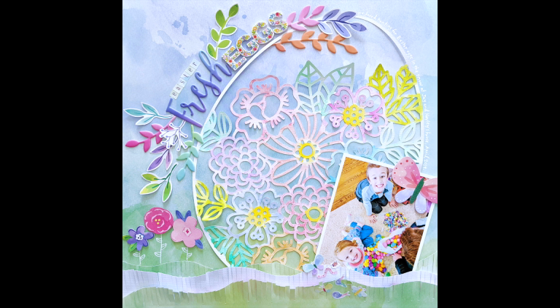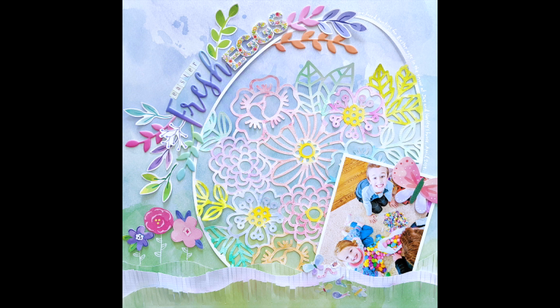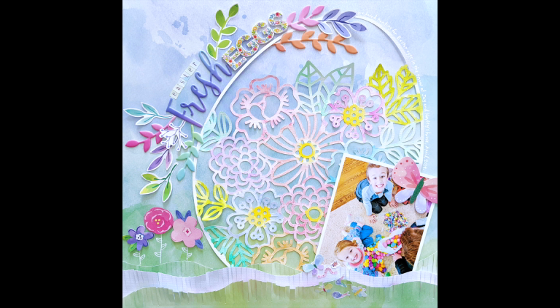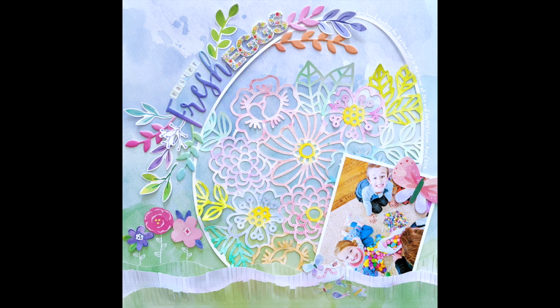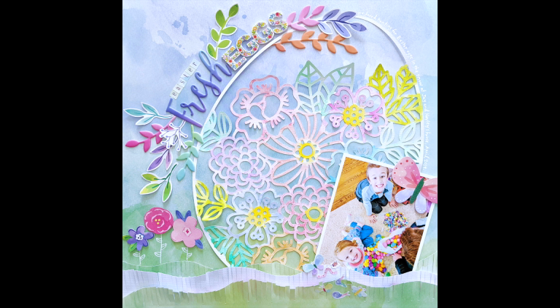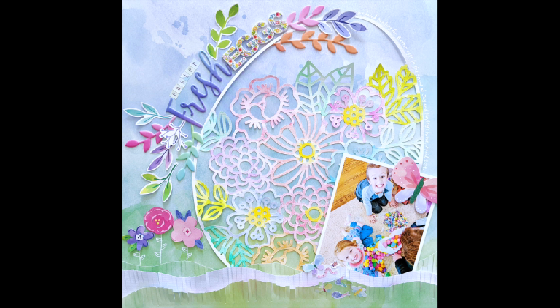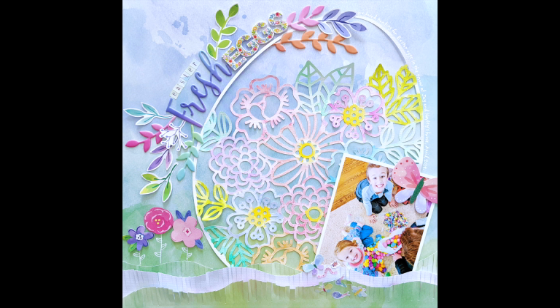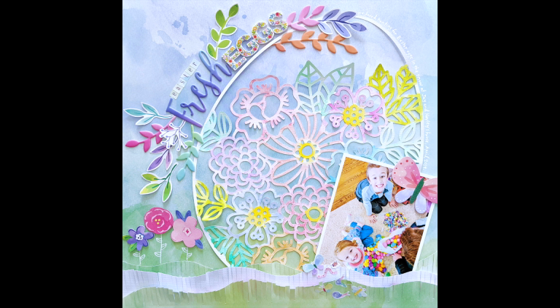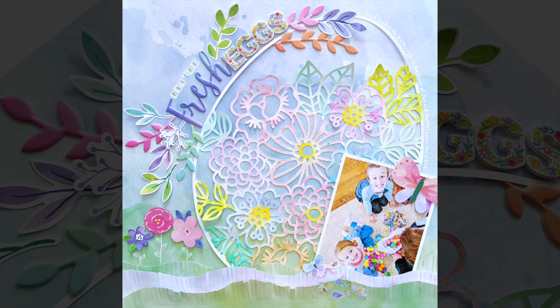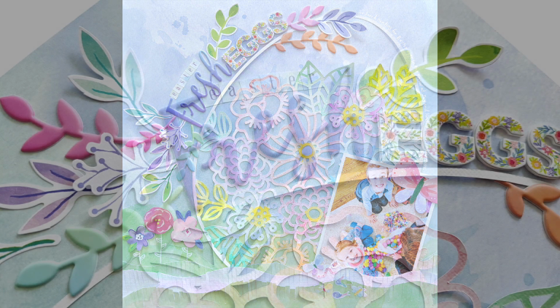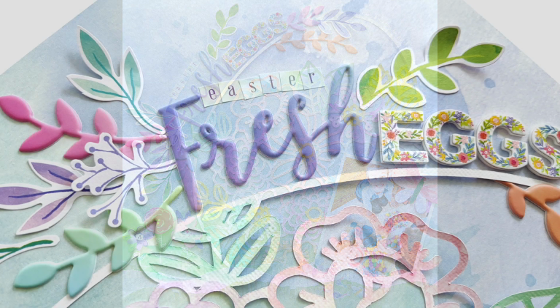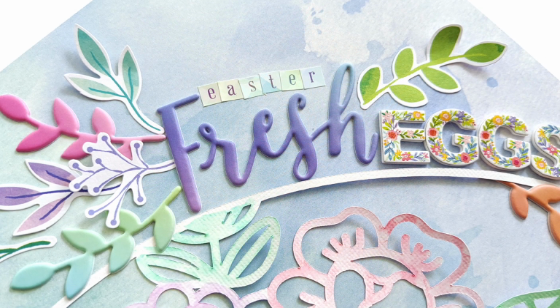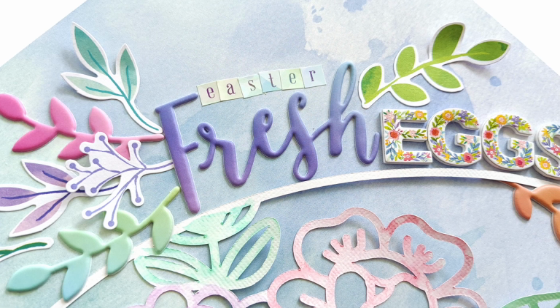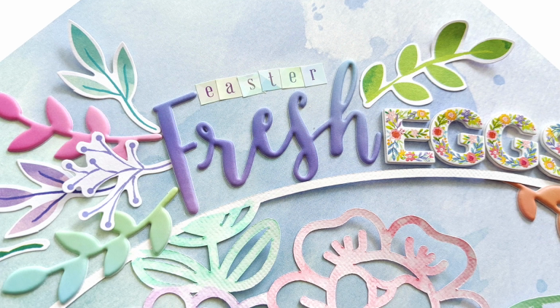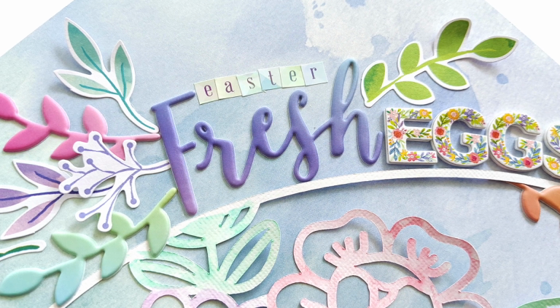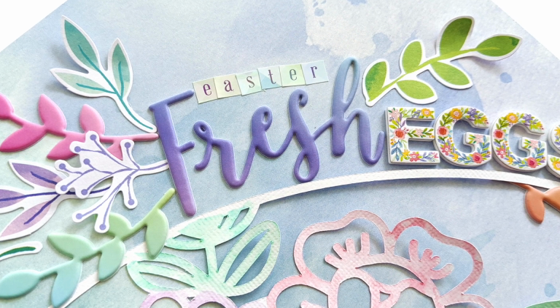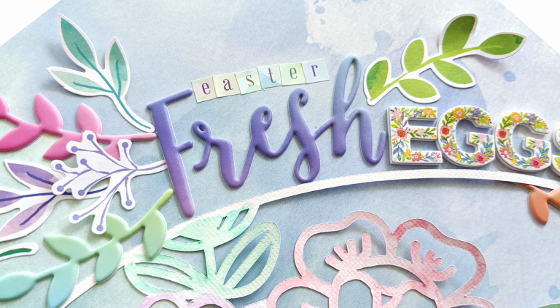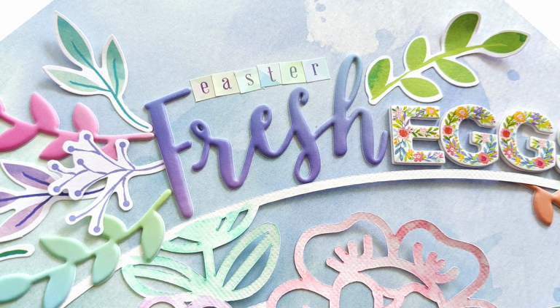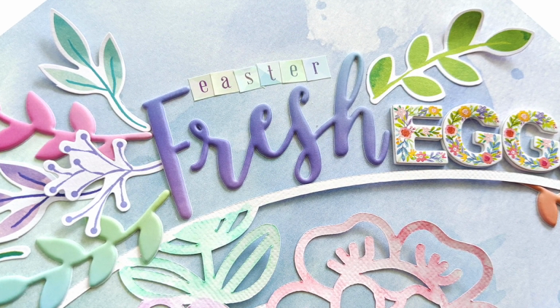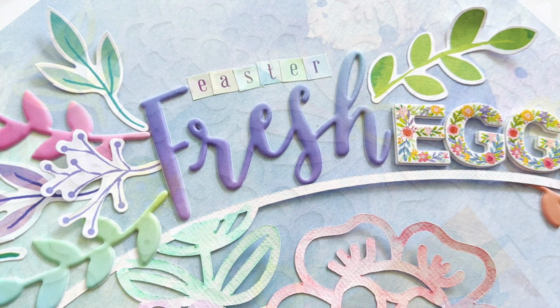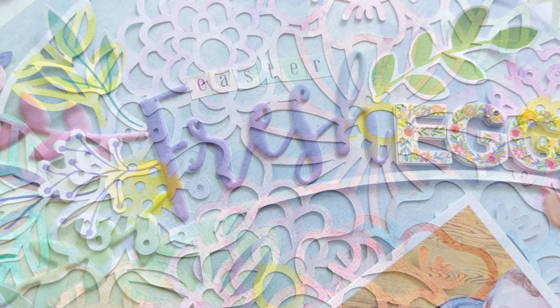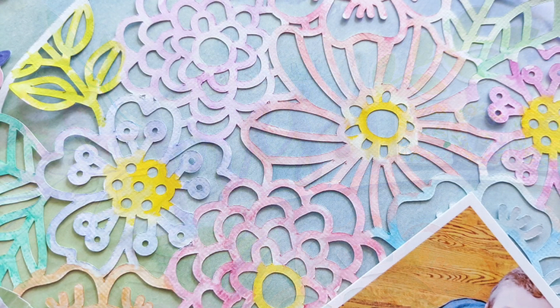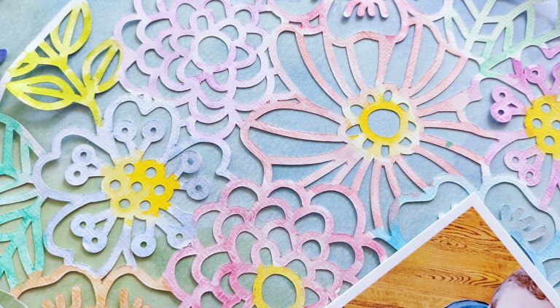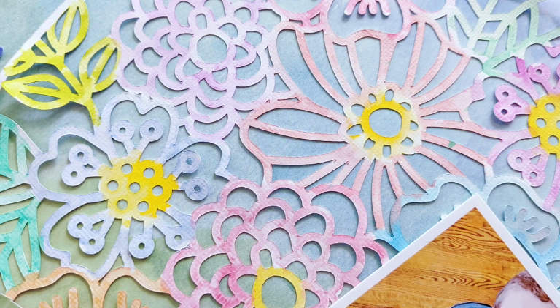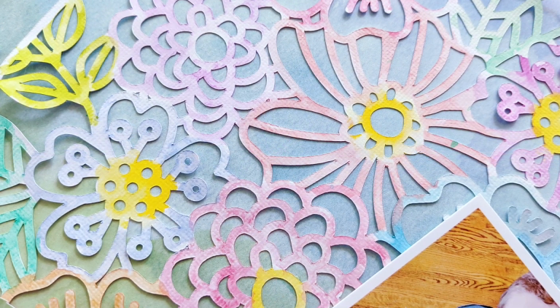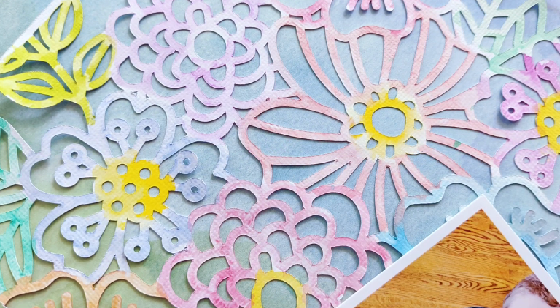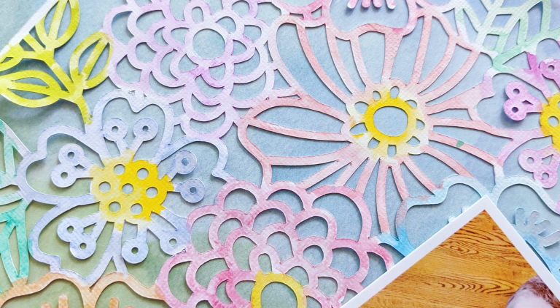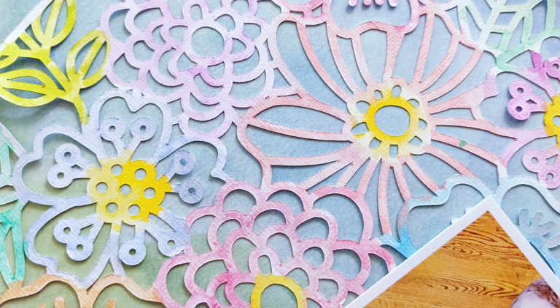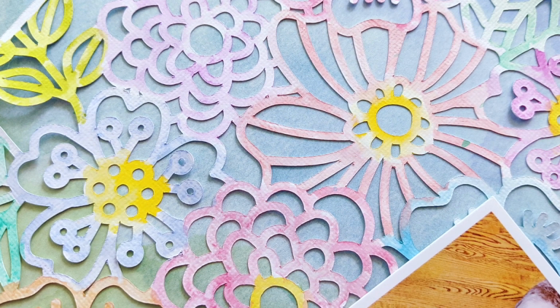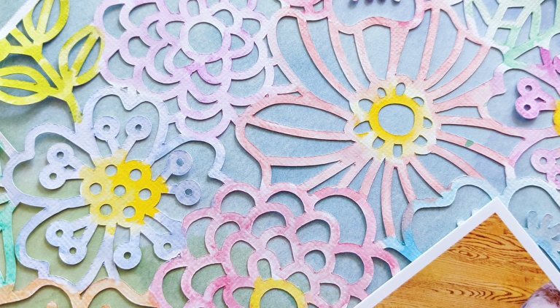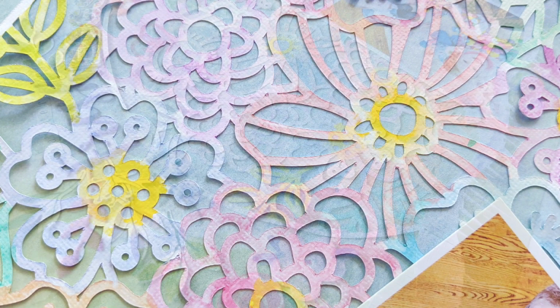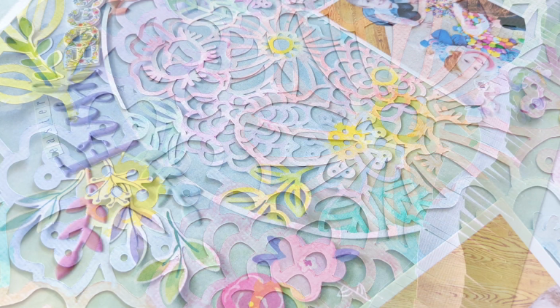Hey friends, it's Paige Evans and I'm back with a new process video to share with you today. This is an Easter themed layout using one of my cut files and my Bloom Street collection.